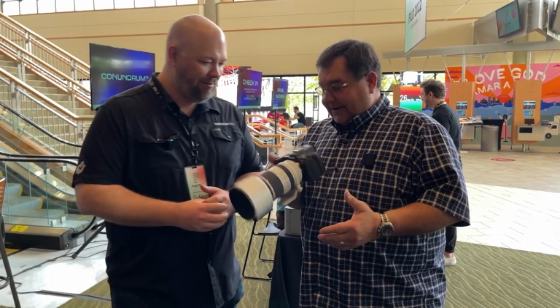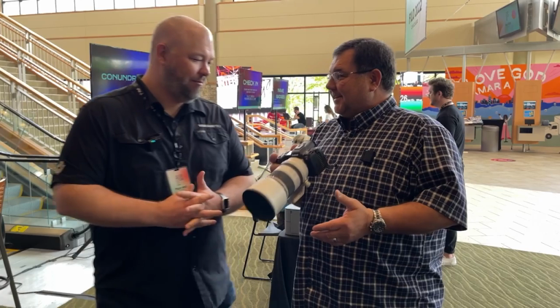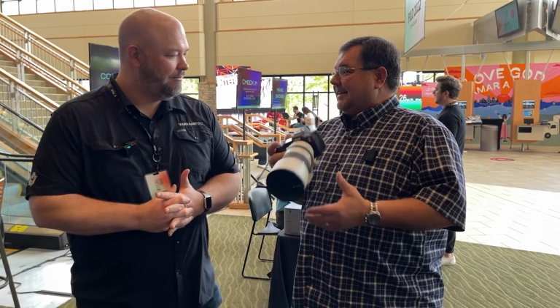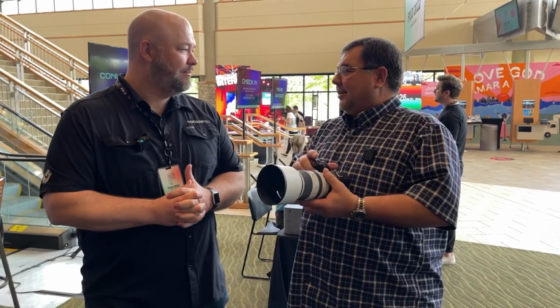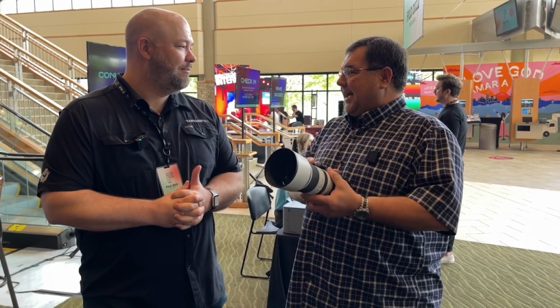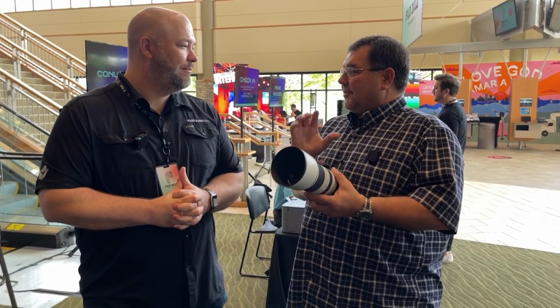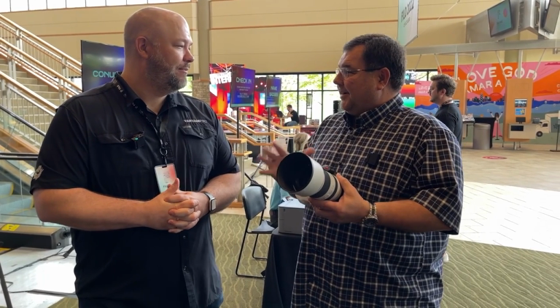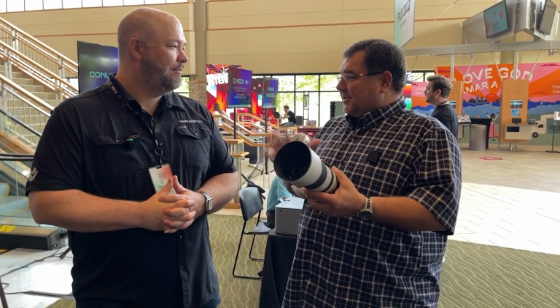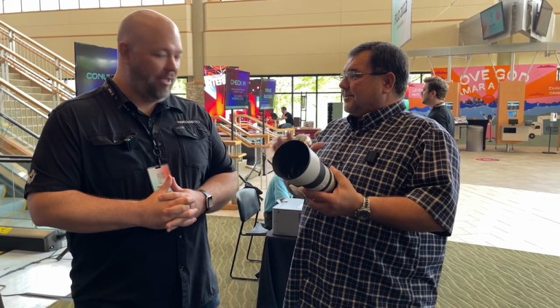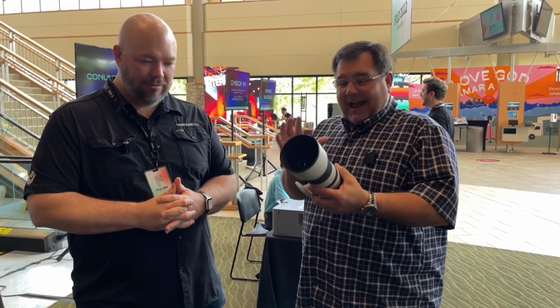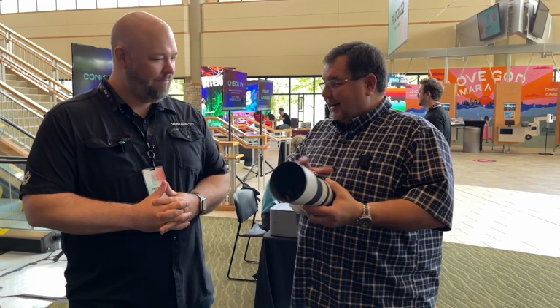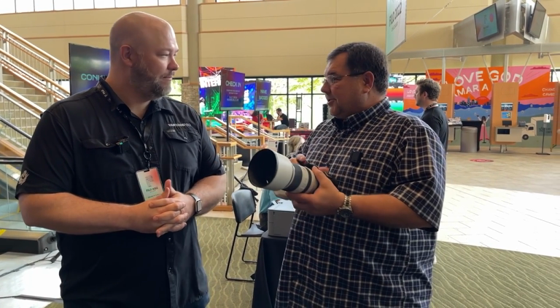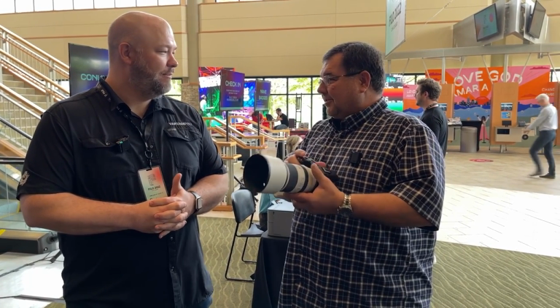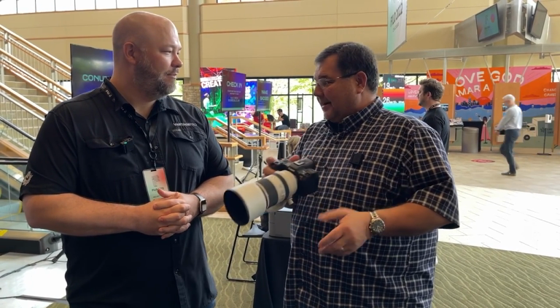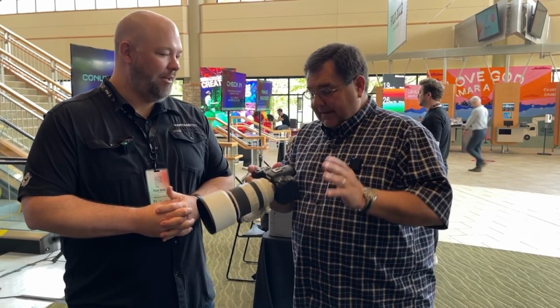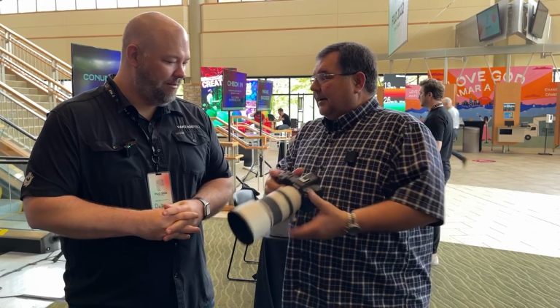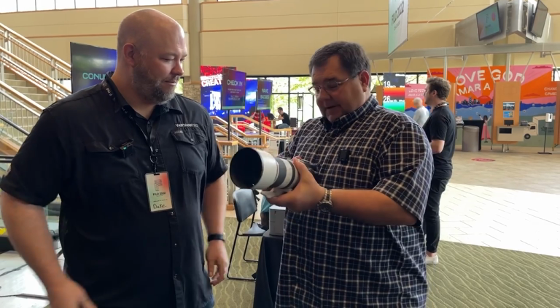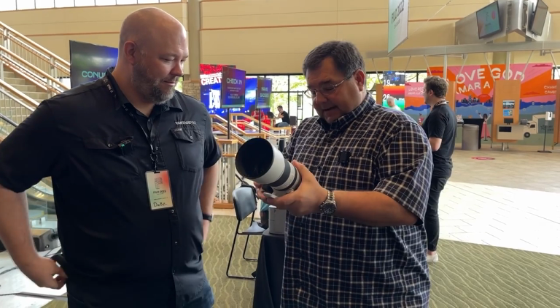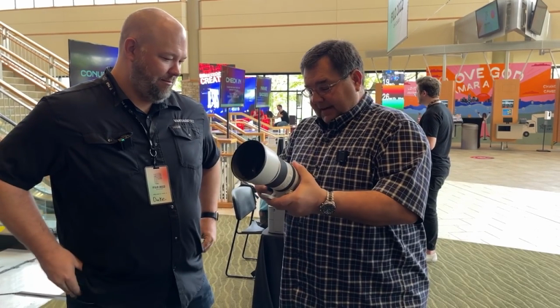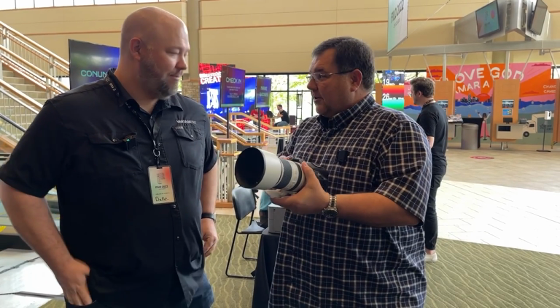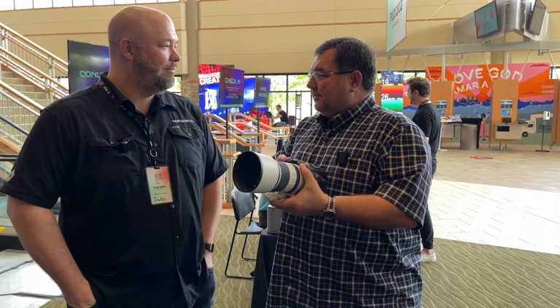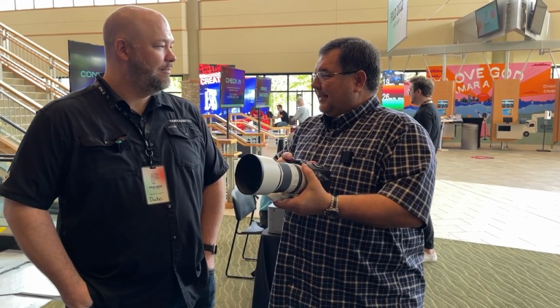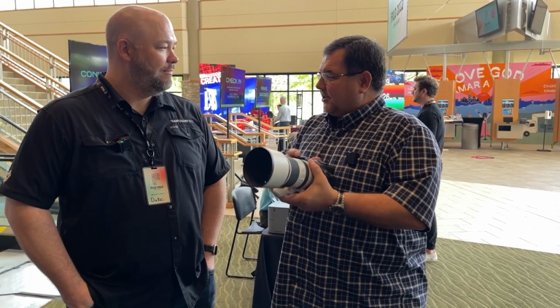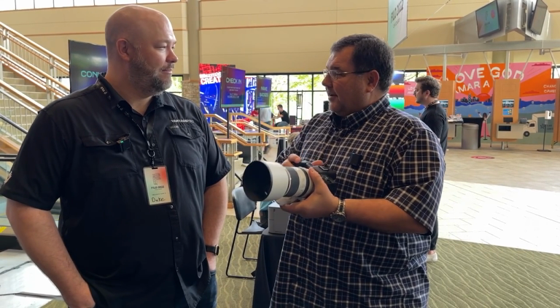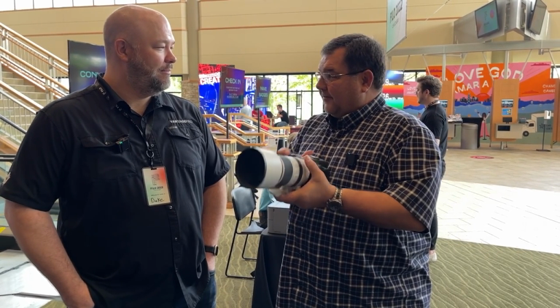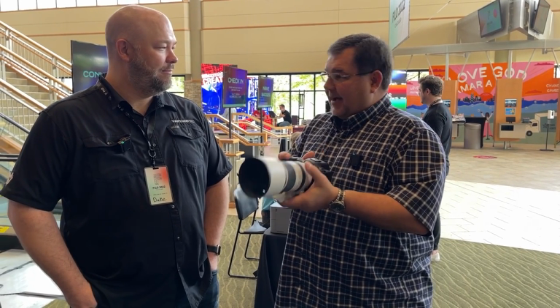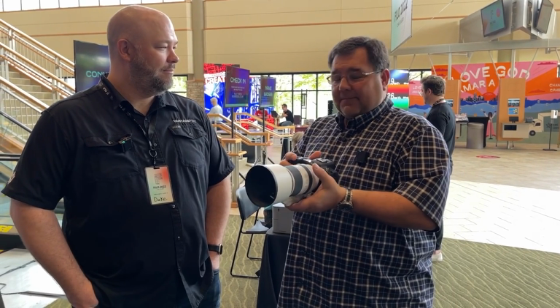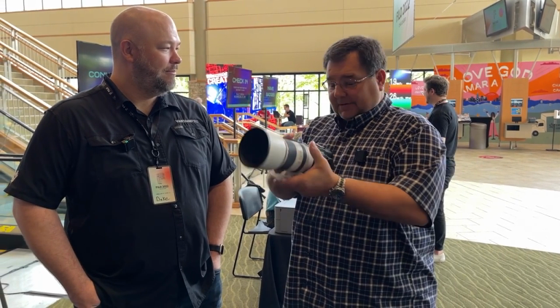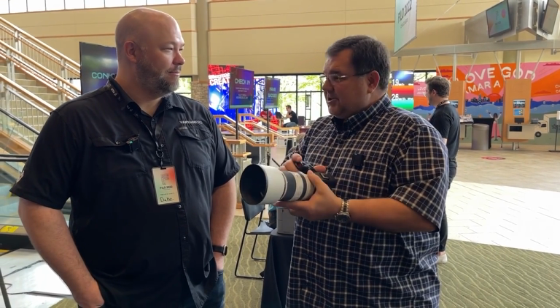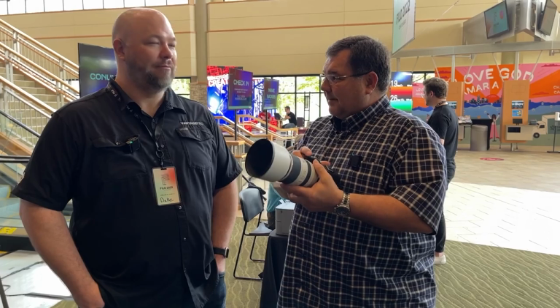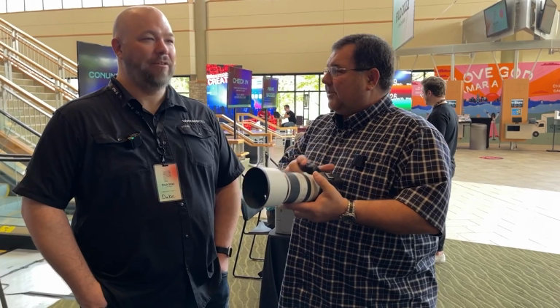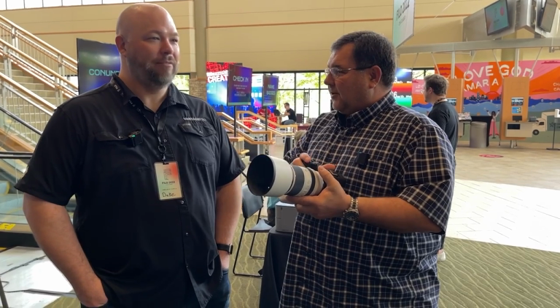The R5C is the ultimate camera for the creative service teams in all churches across America. In photo mode, it is a true R5 — 45 megapixel, just a beast for photos.